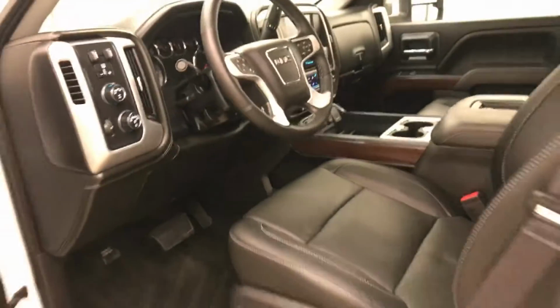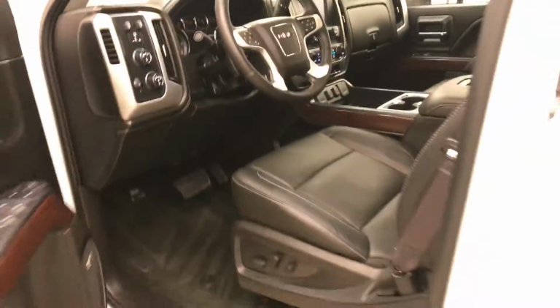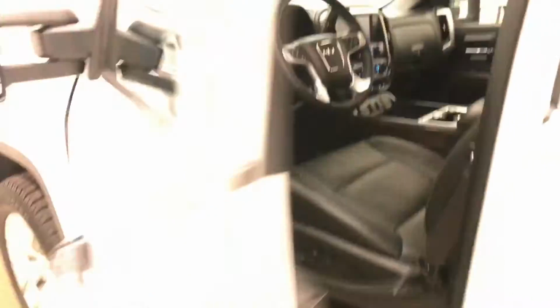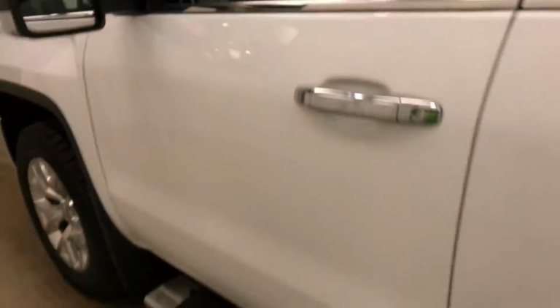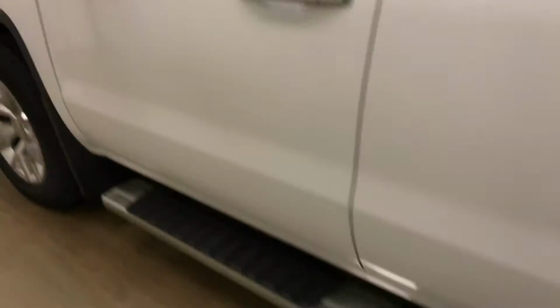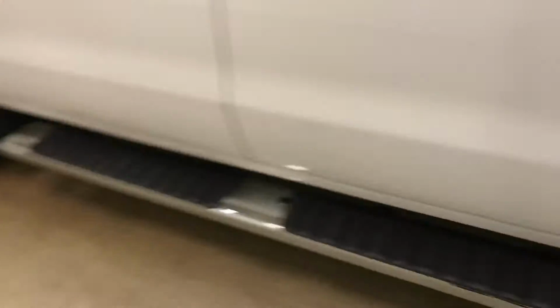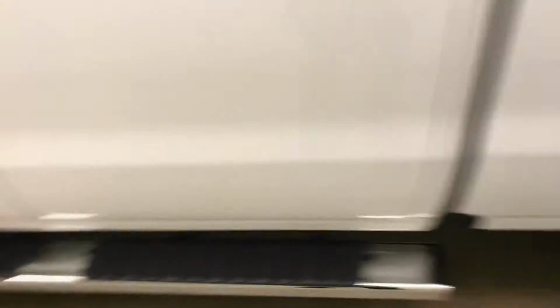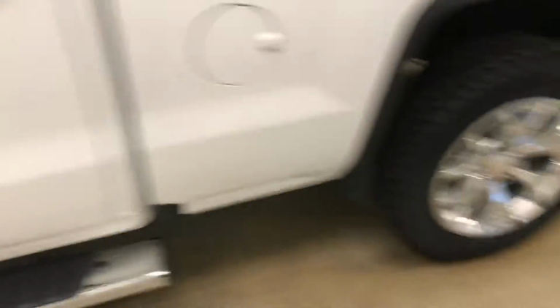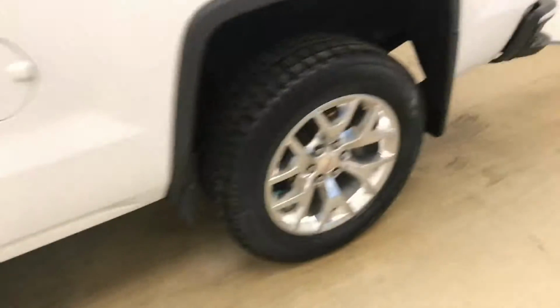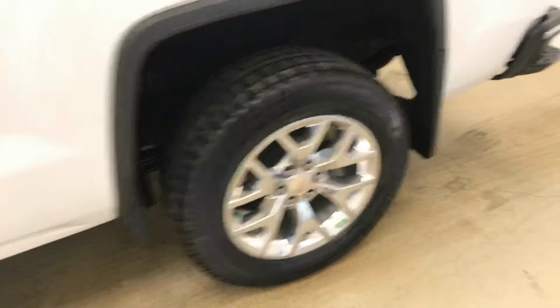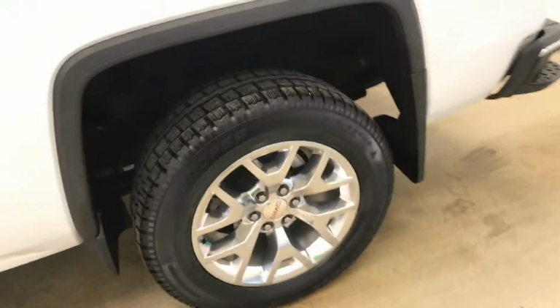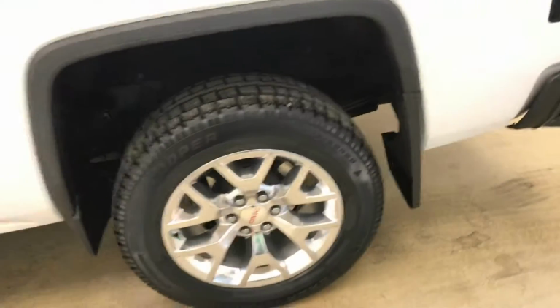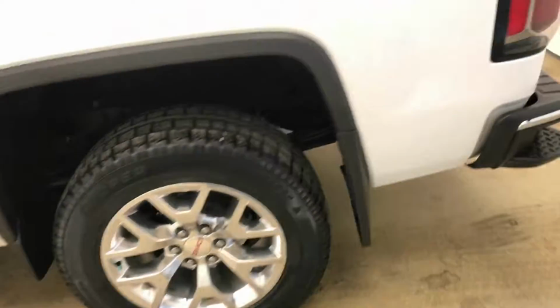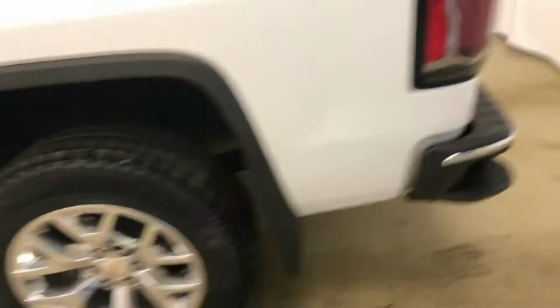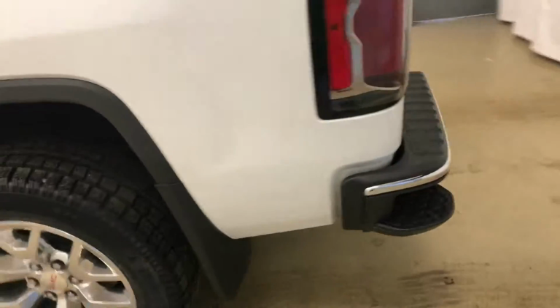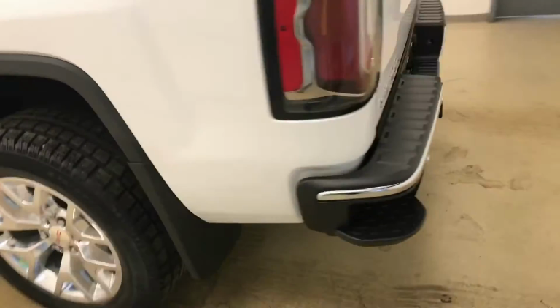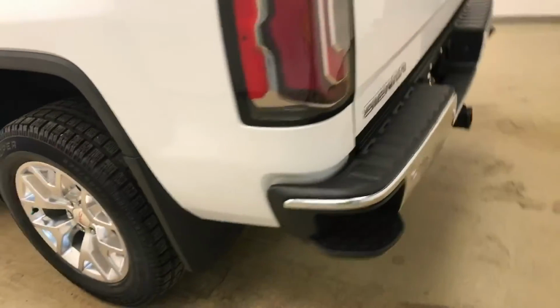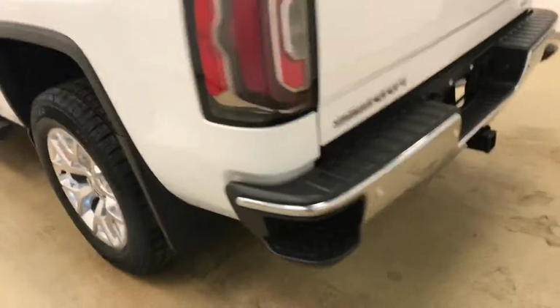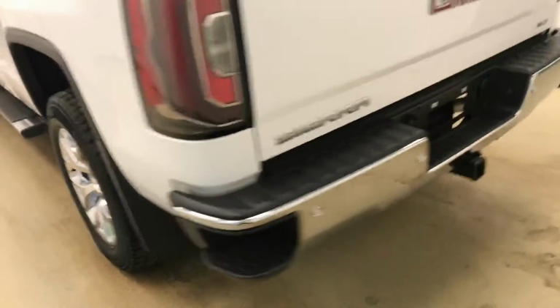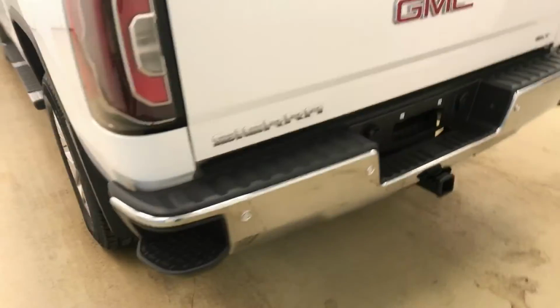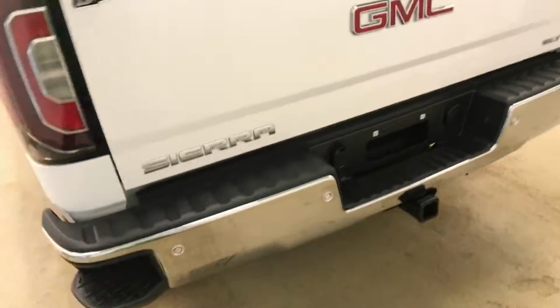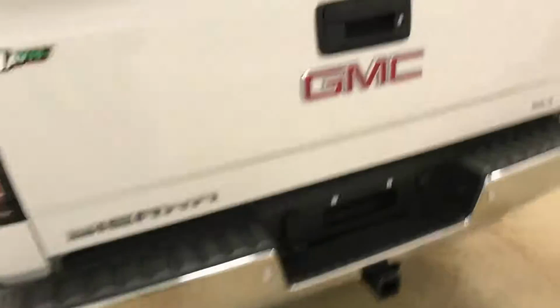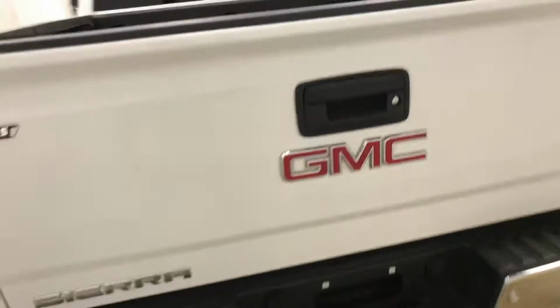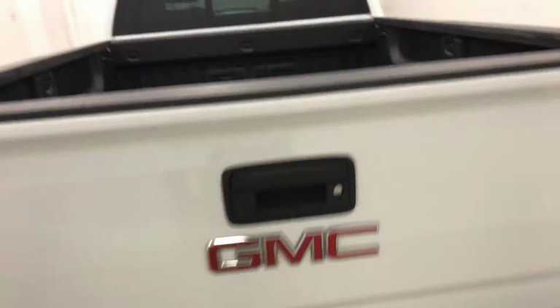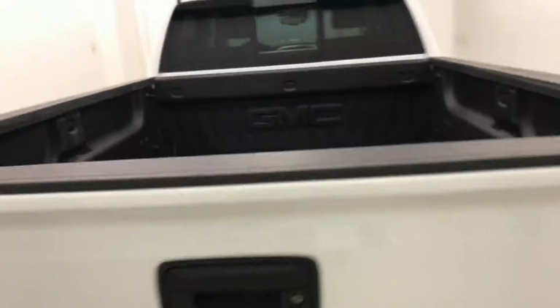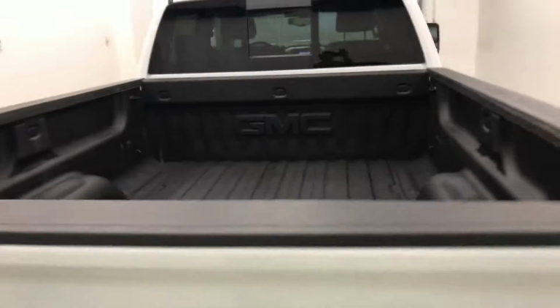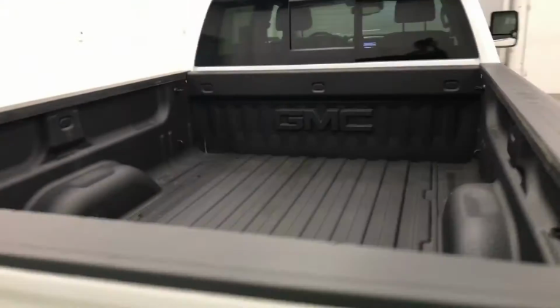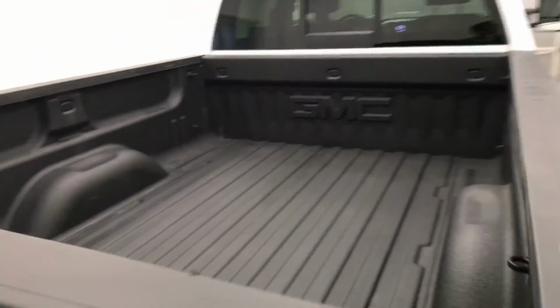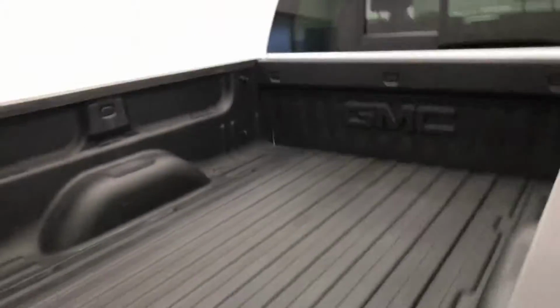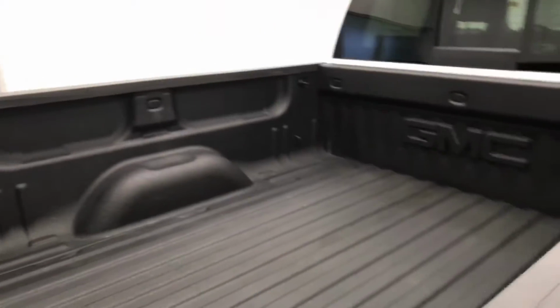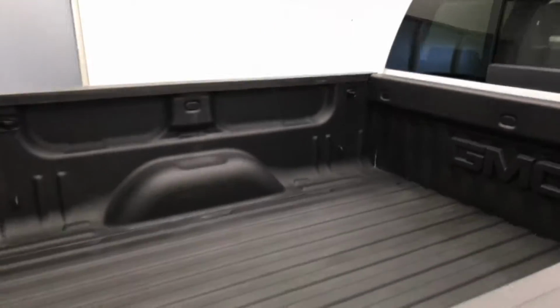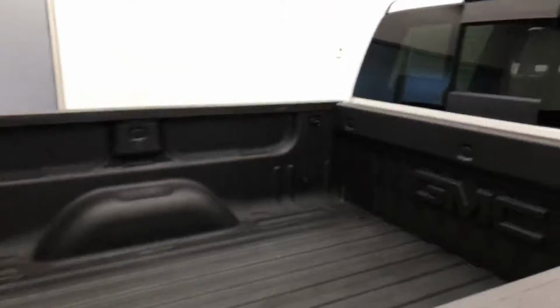Moving on to our exterior features, we have running boards, 20 inch polished alloy rims, mud flaps, tailgate step, rear parking assist, backup camera, spray-on box liner and a lot more cargo space.